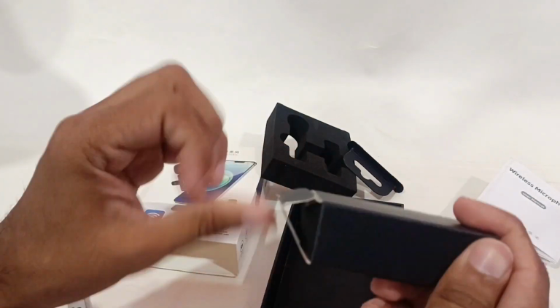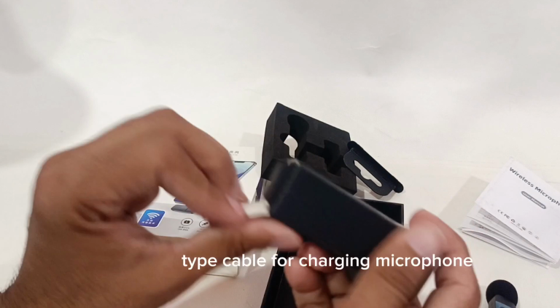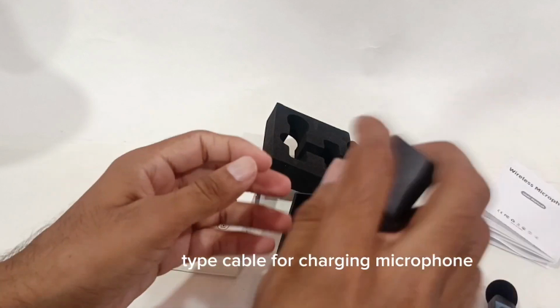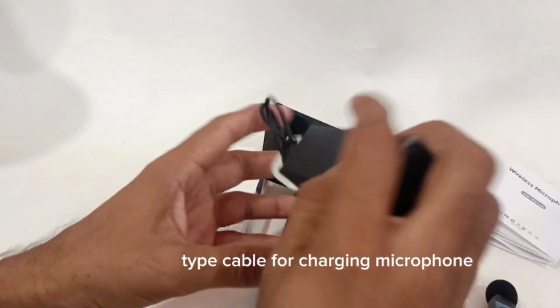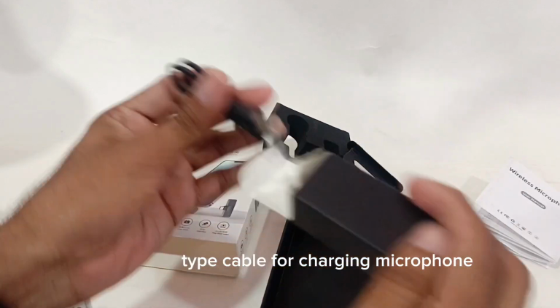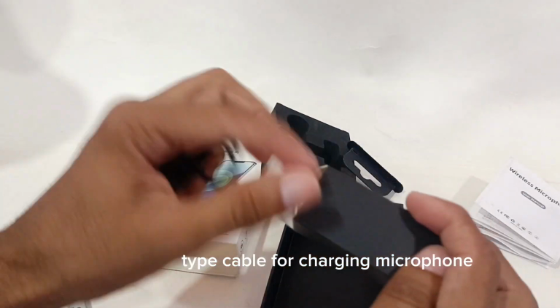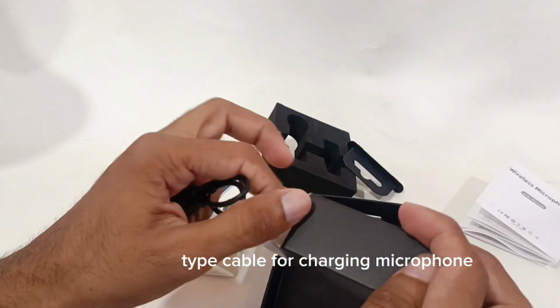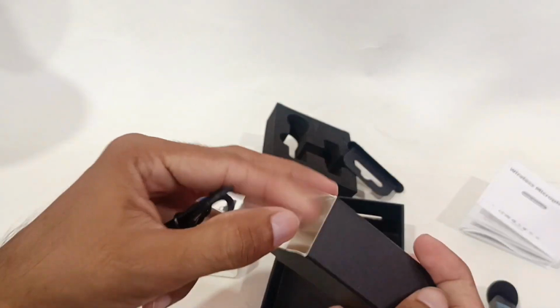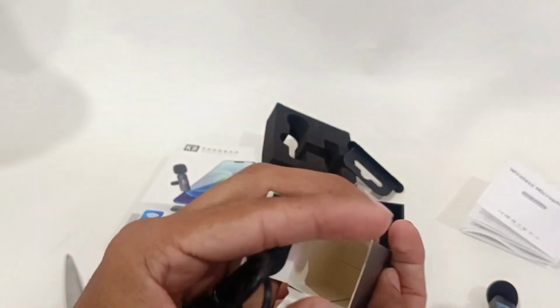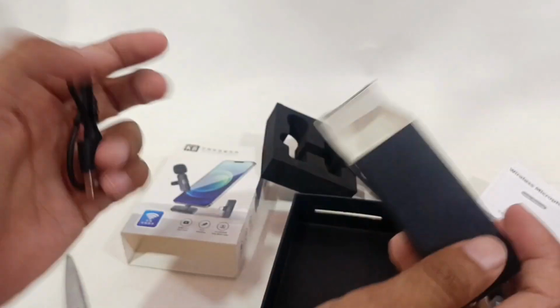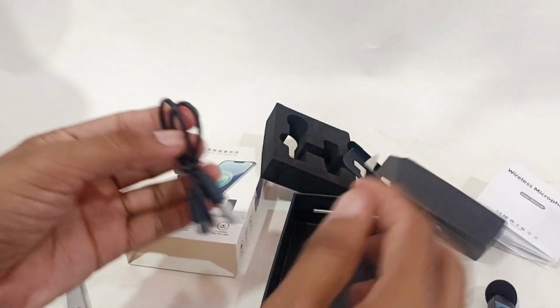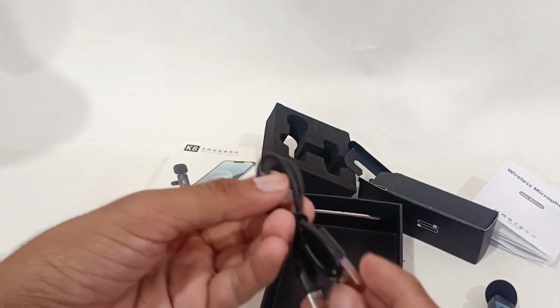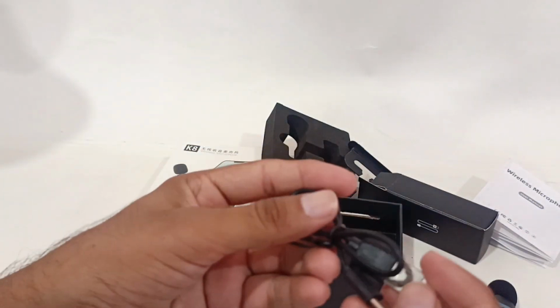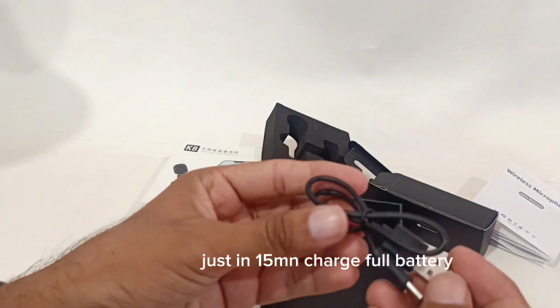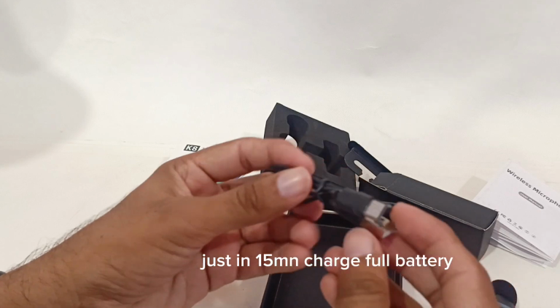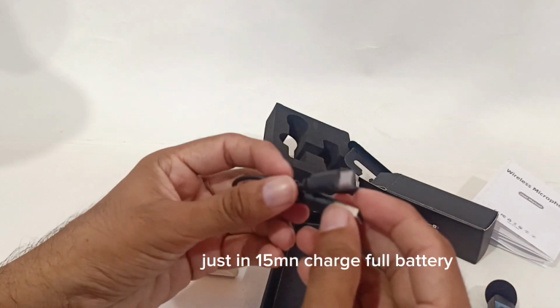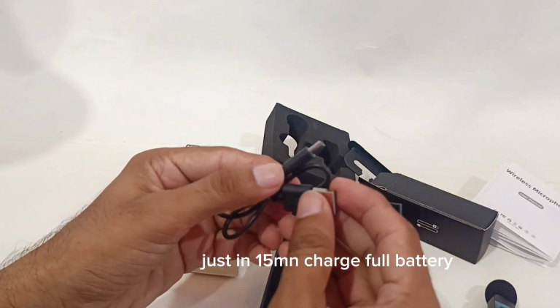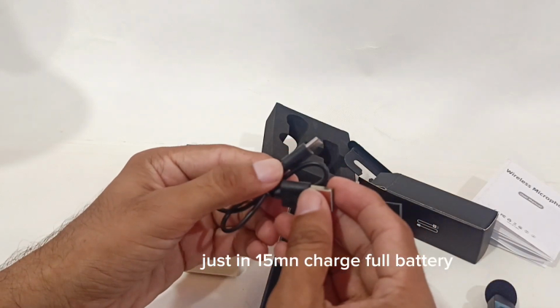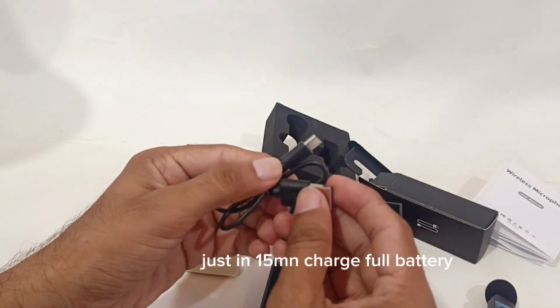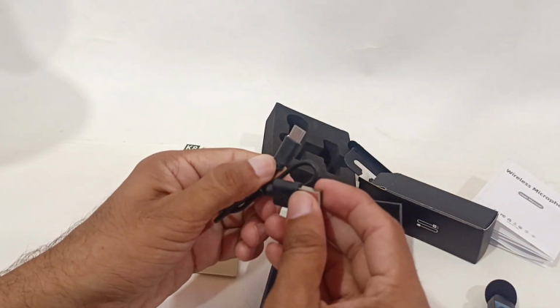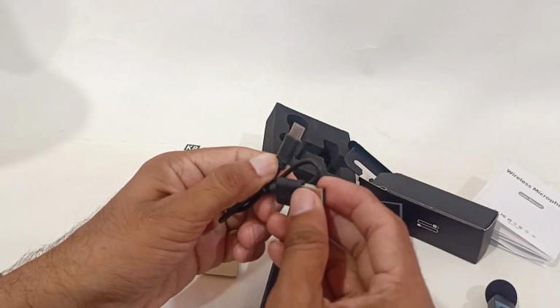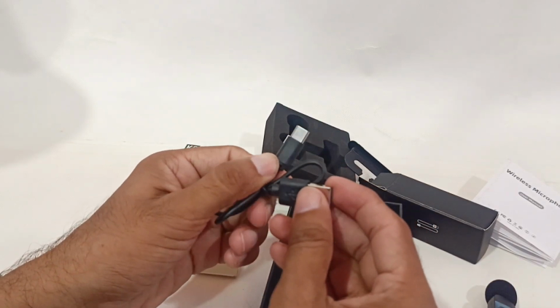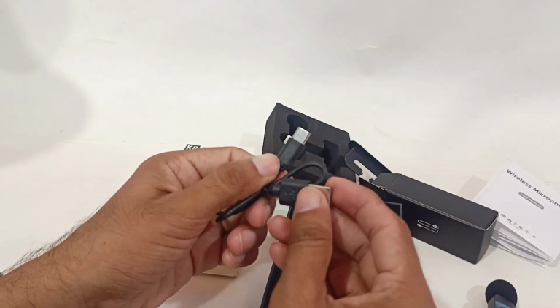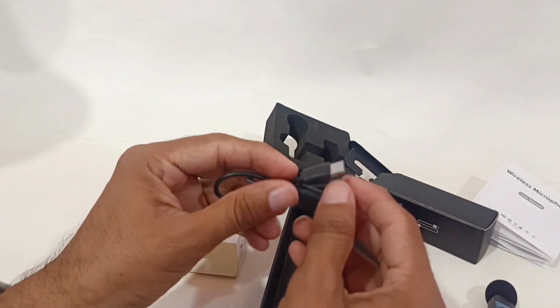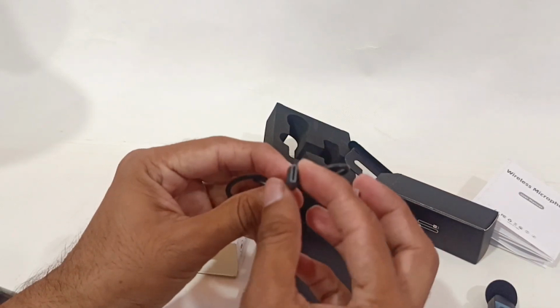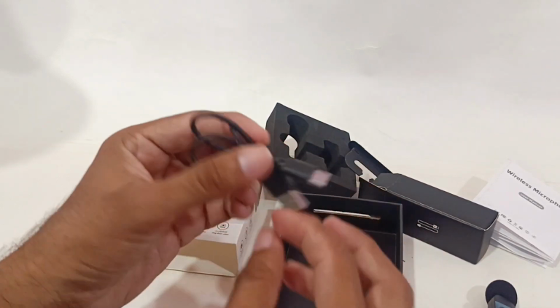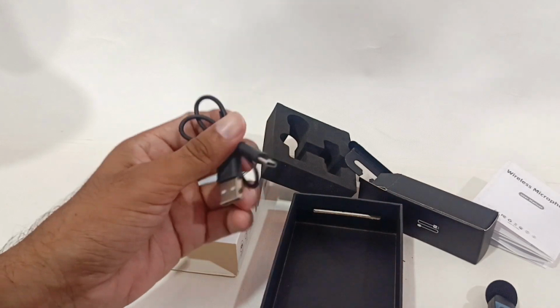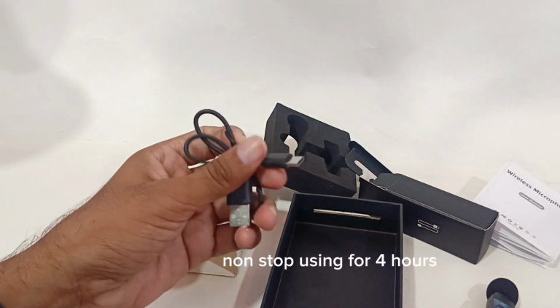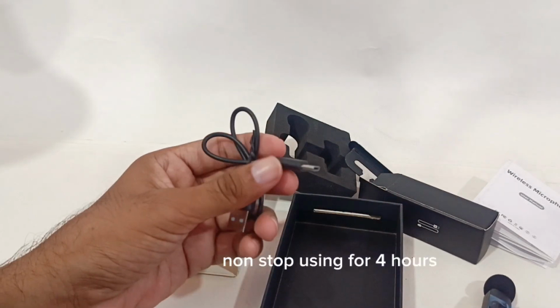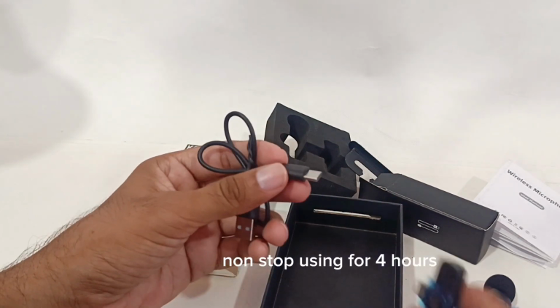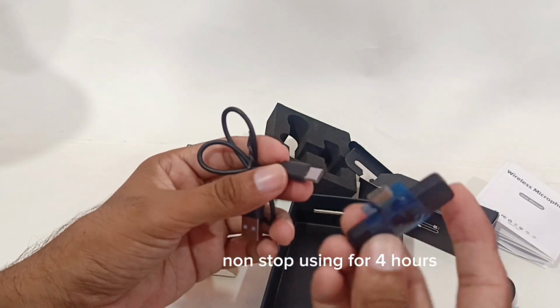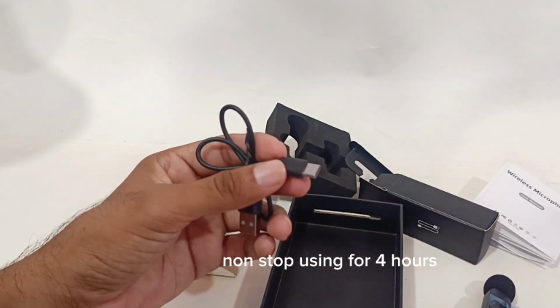A Type-C cable is included for charging the microphone. It charges fully in just 15 minutes and supports non-stop use for 4 hours.